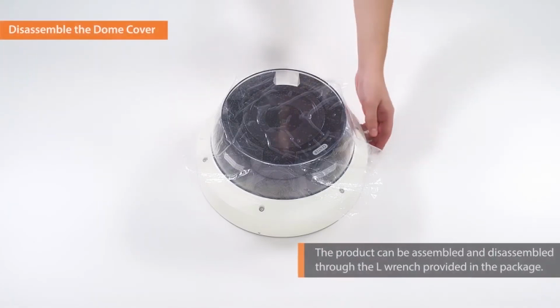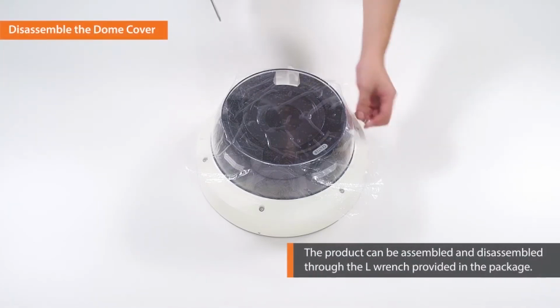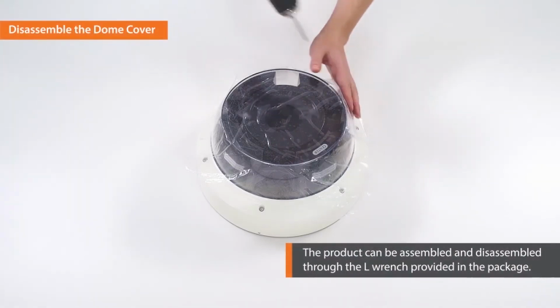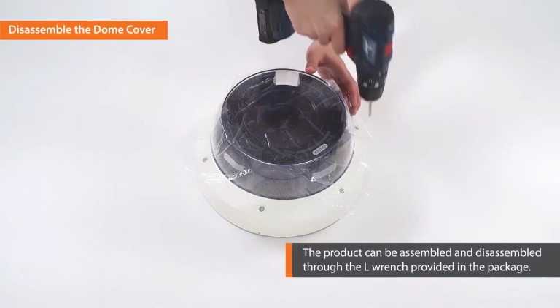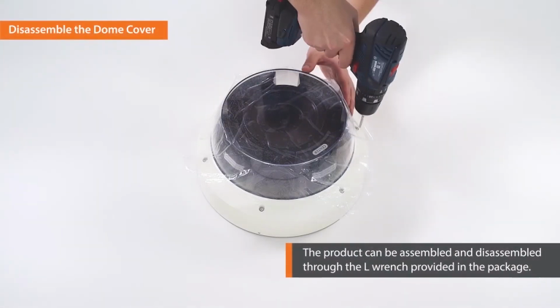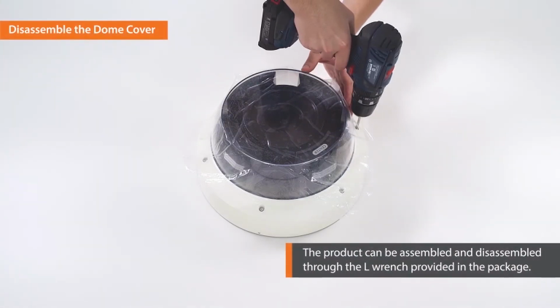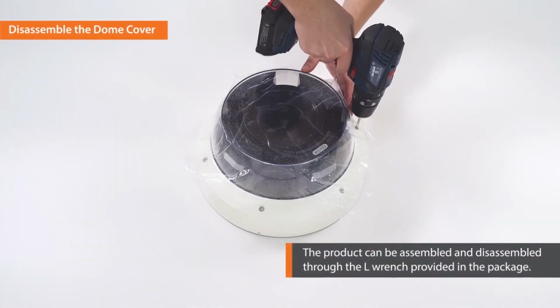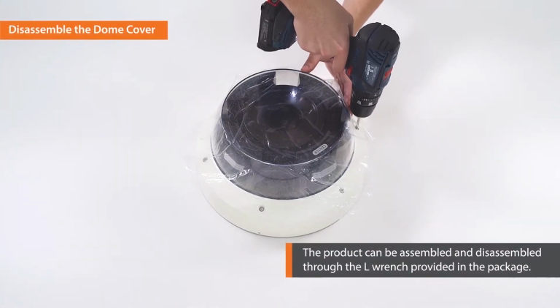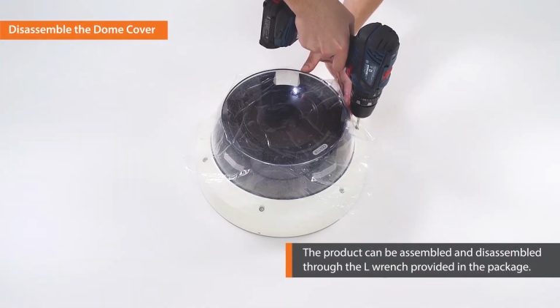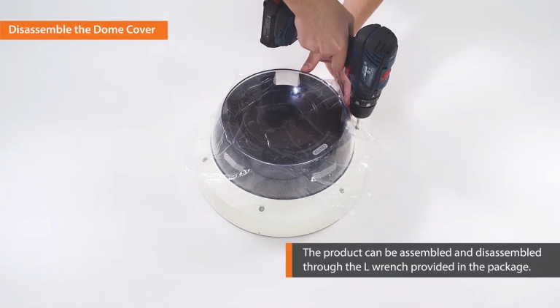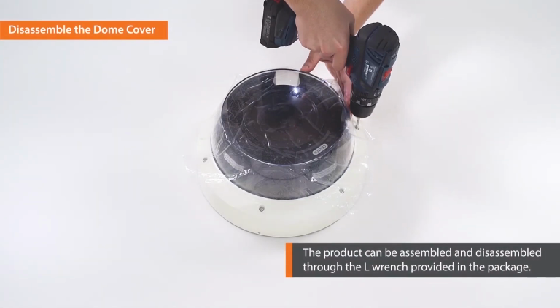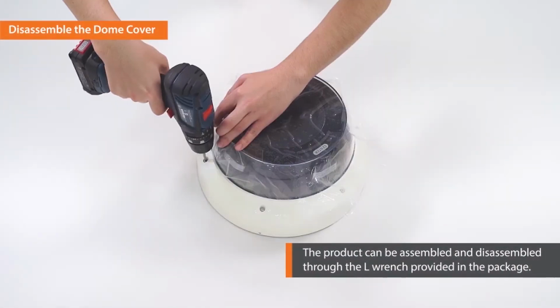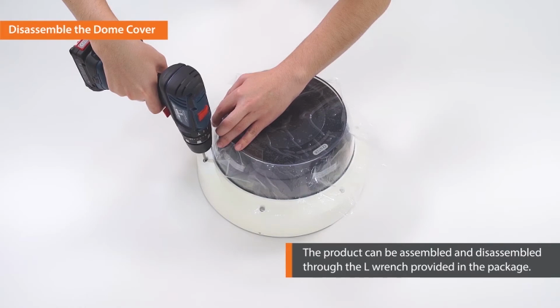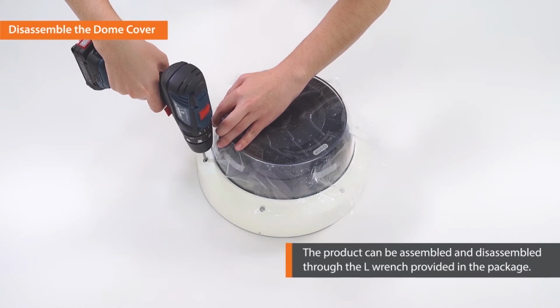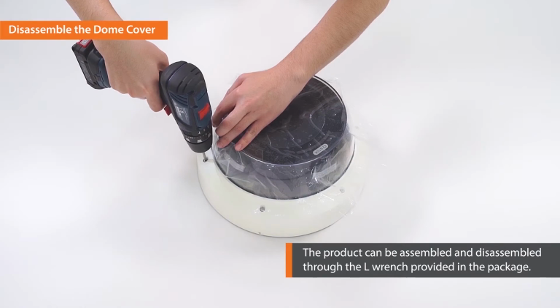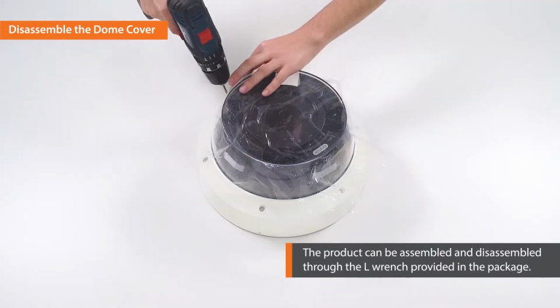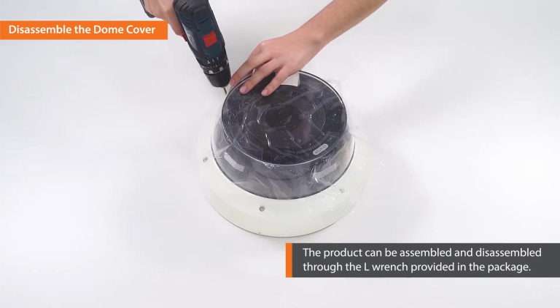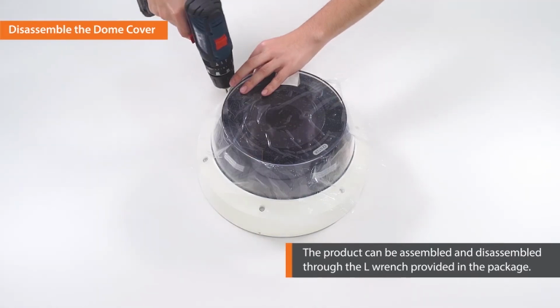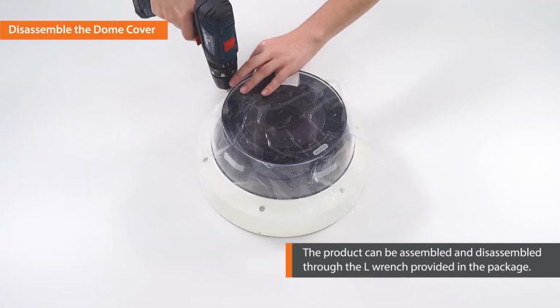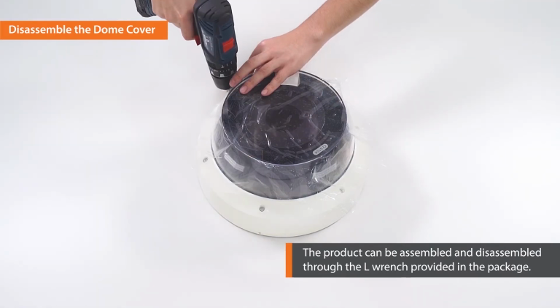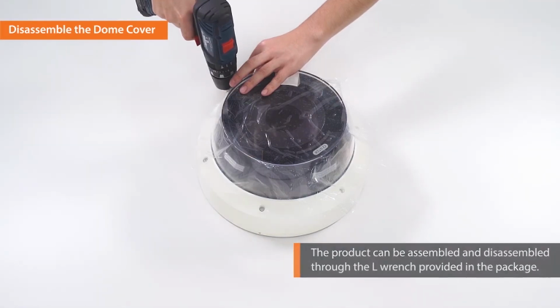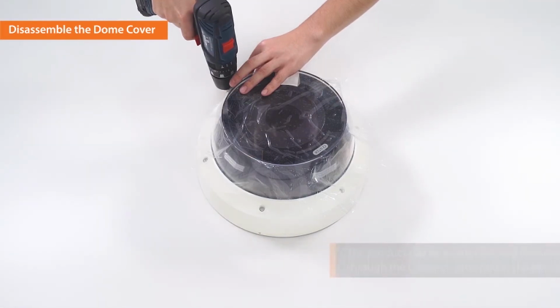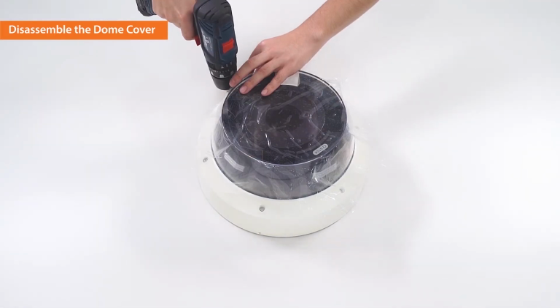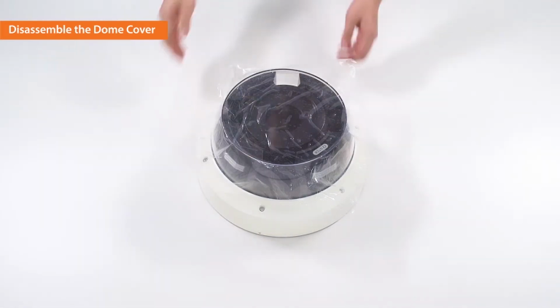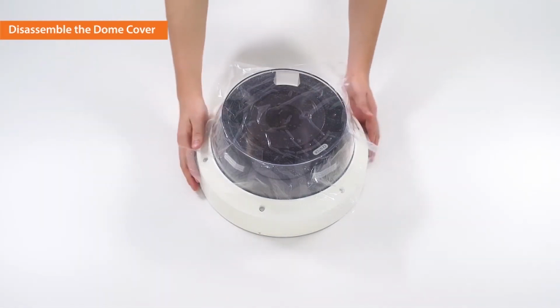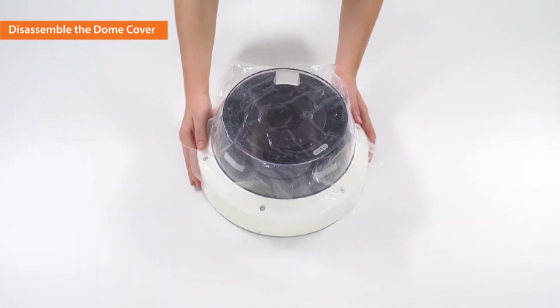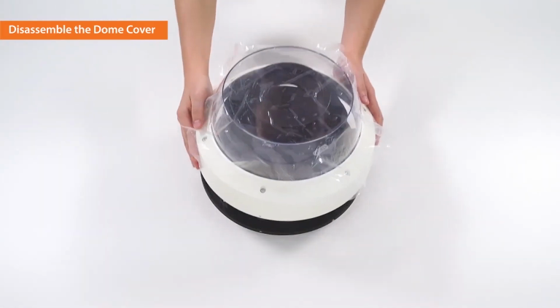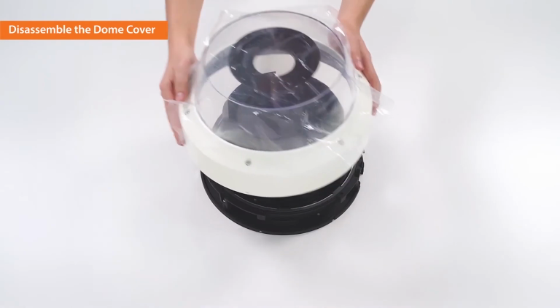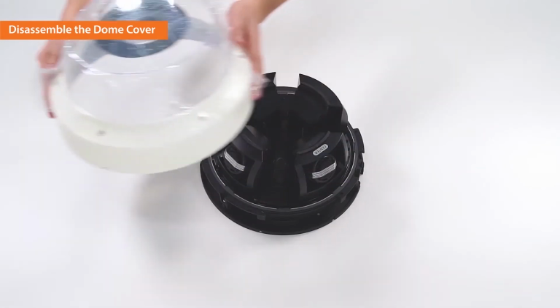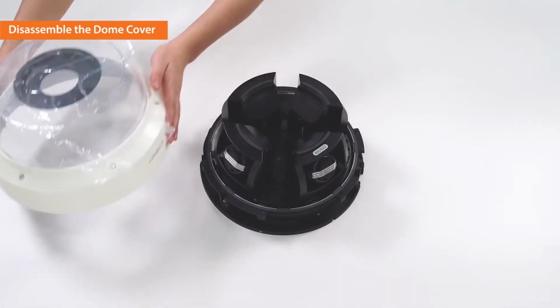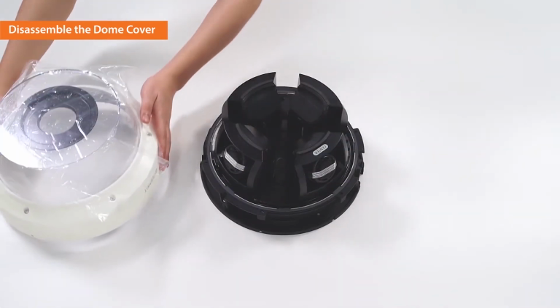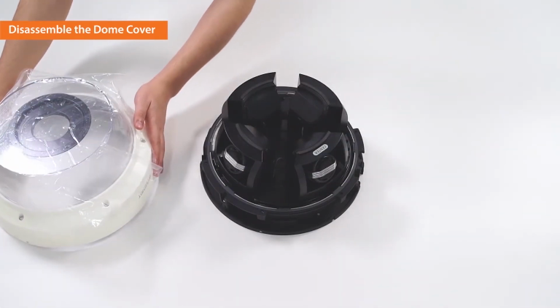First, remove the dome cover by loosening the bolts using the drill bit provided. To avoid dust getting into the cover, do not remove the protective seal until the end of the installation.